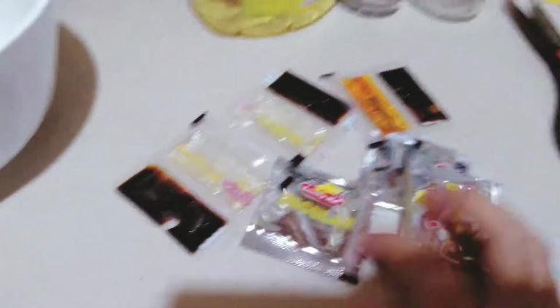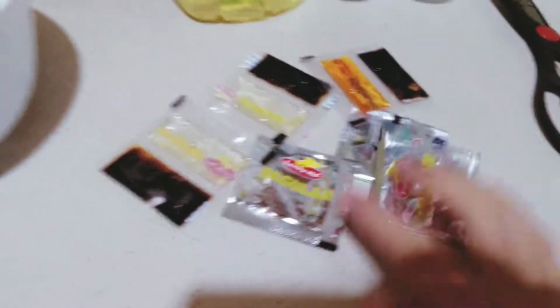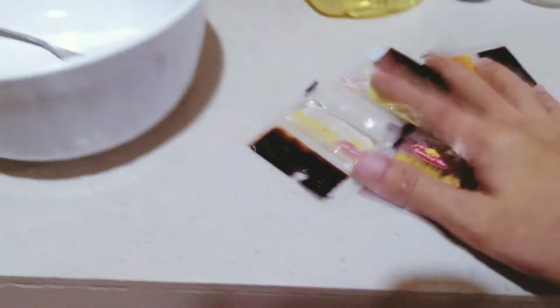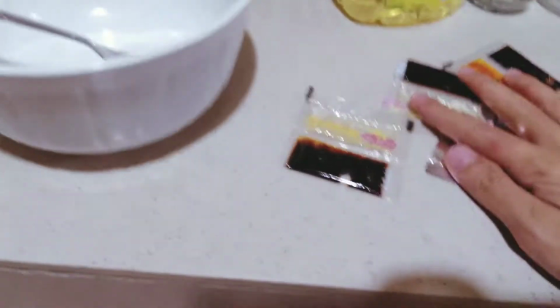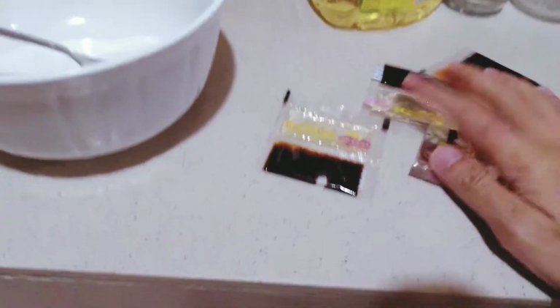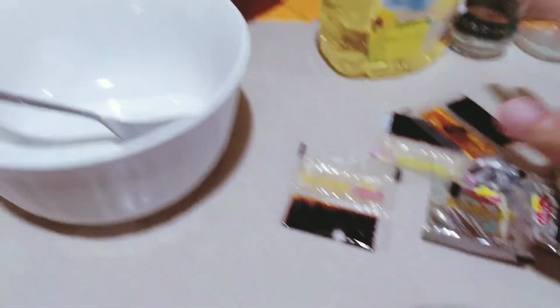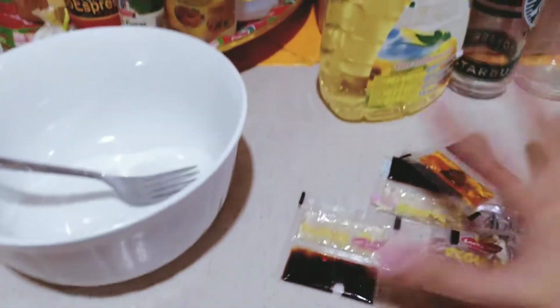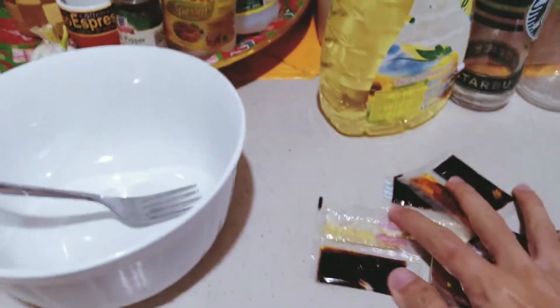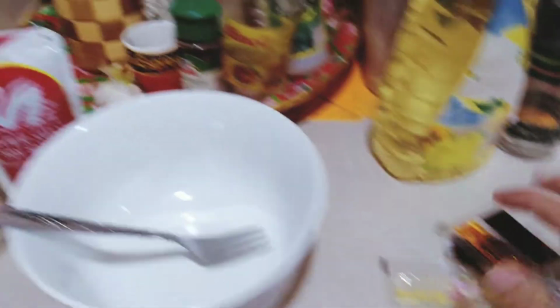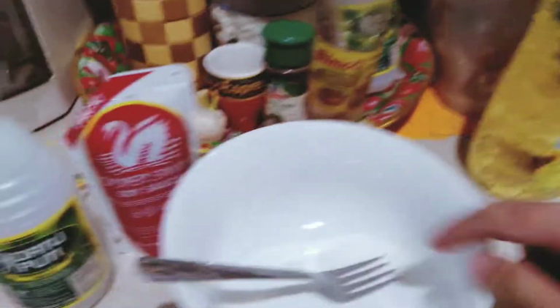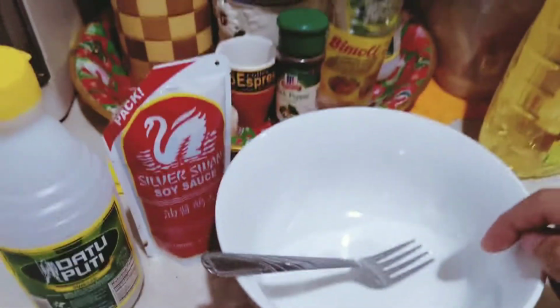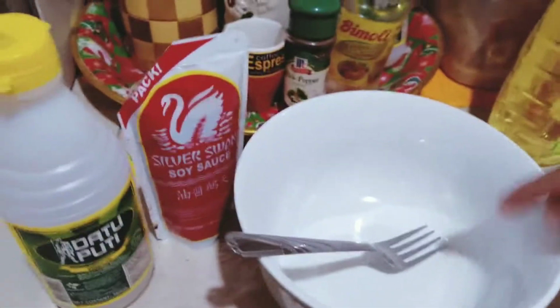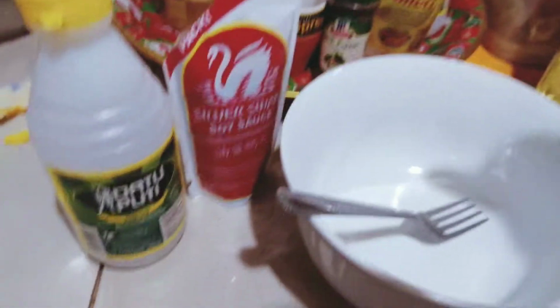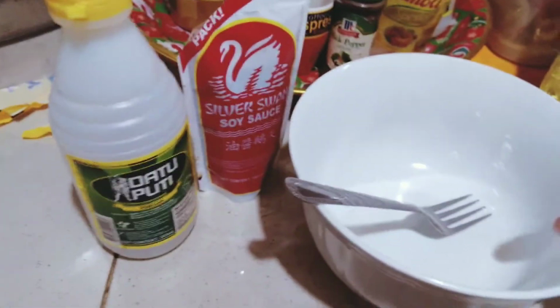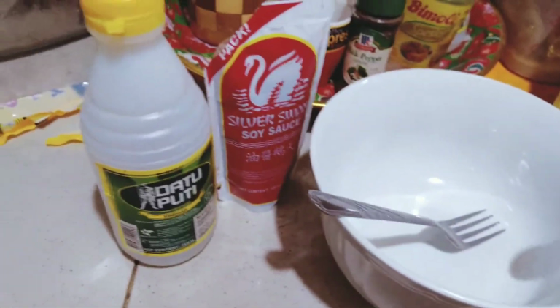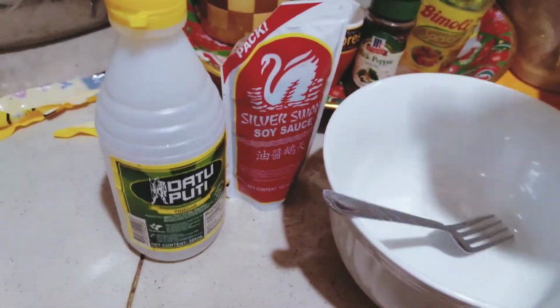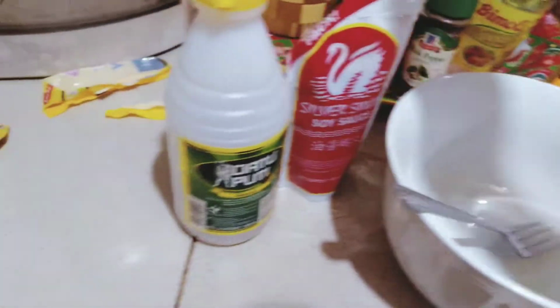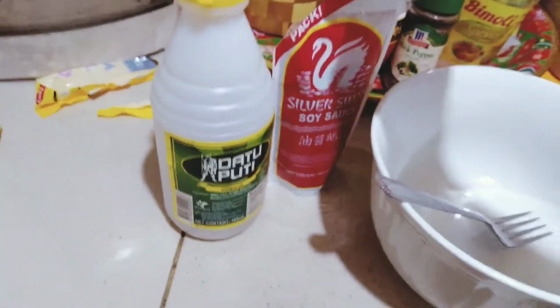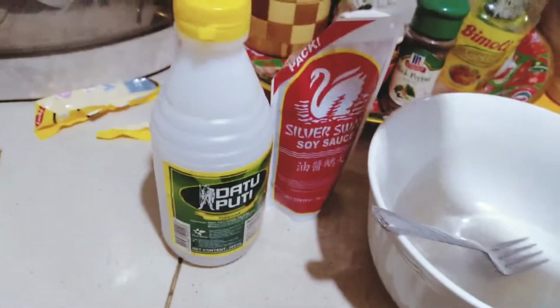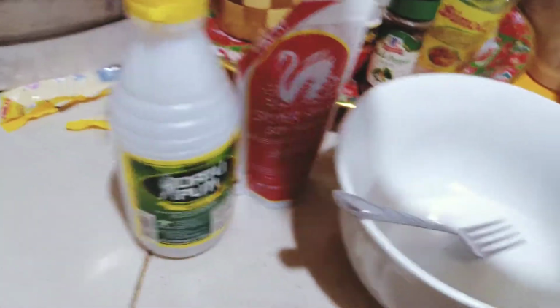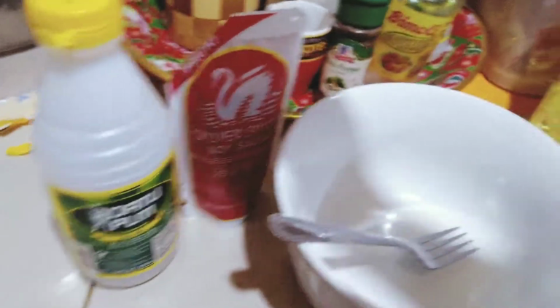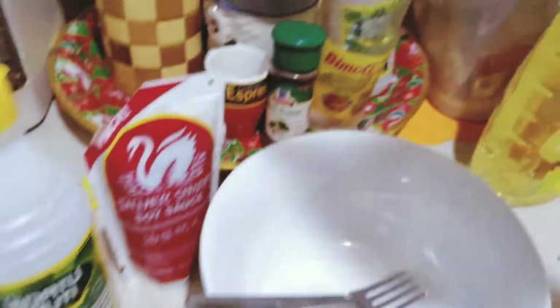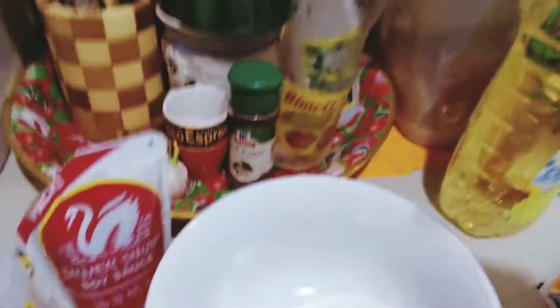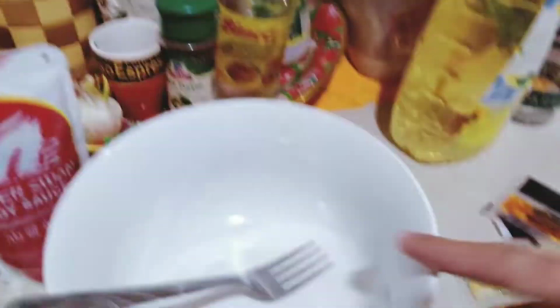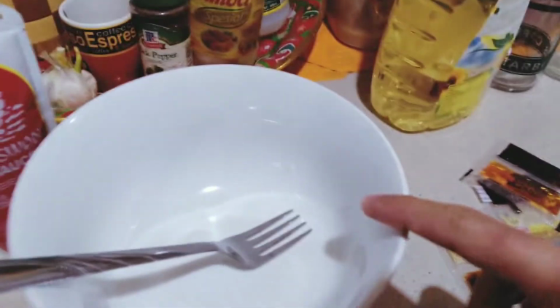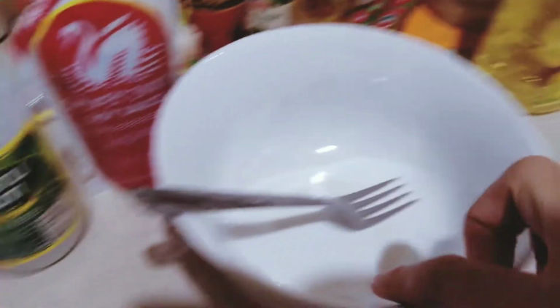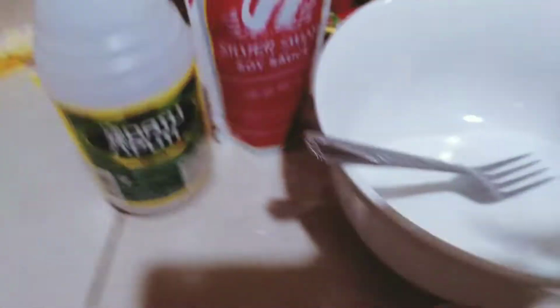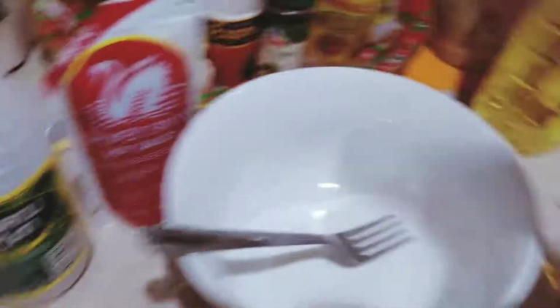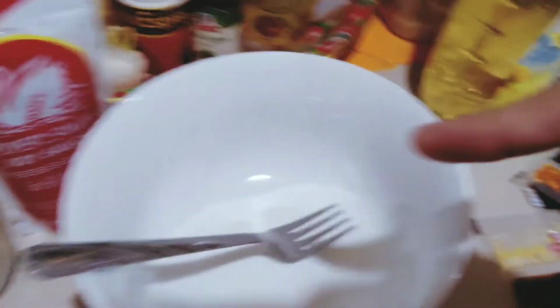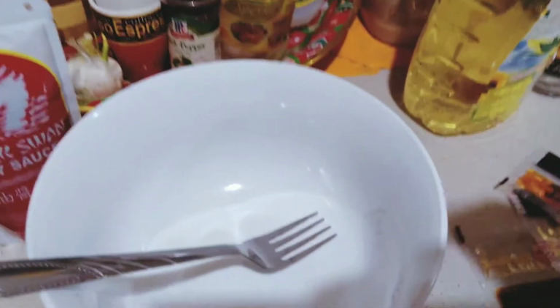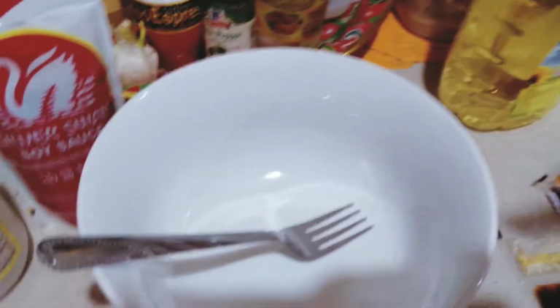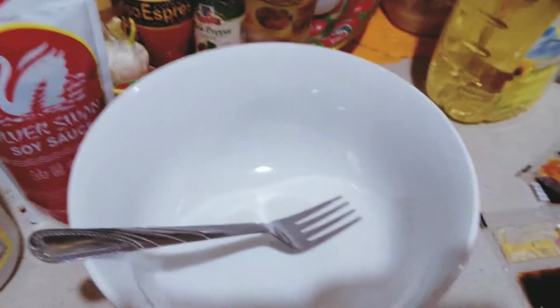I'm going to put the seasoning in the sauce. I'm going to put everything here in this bowl and then I'm going to add a little bit of soy sauce and vinegar and a little bit of honey to mix everything. That's how I do it.